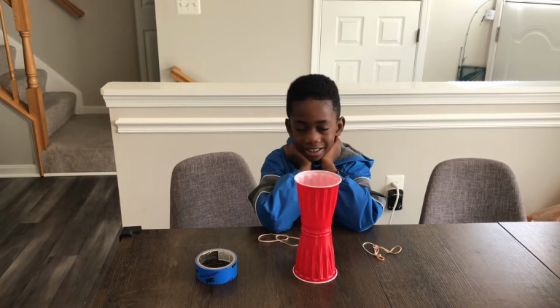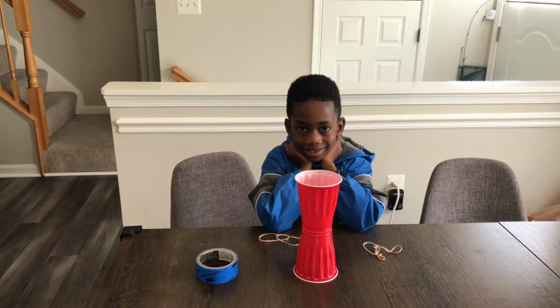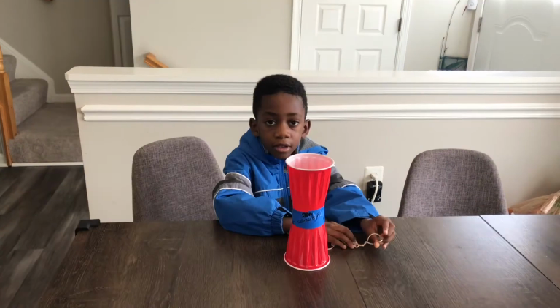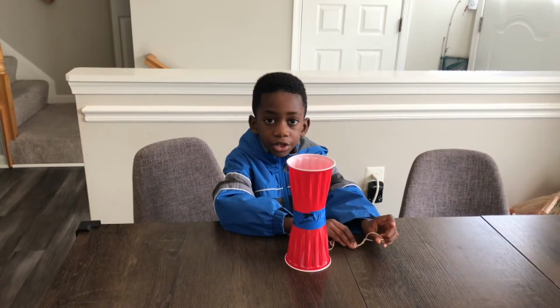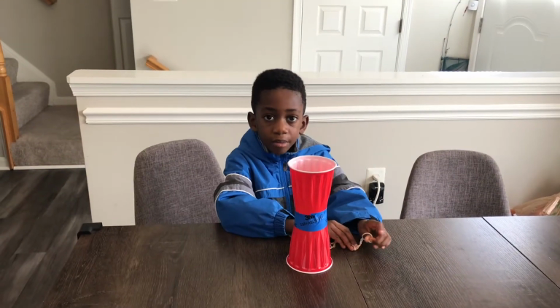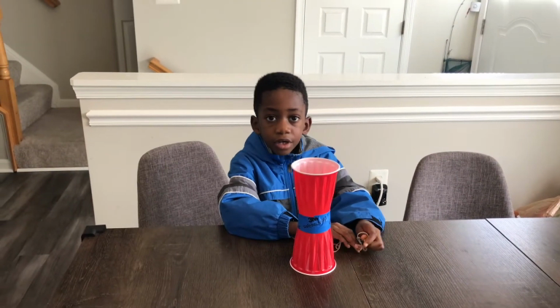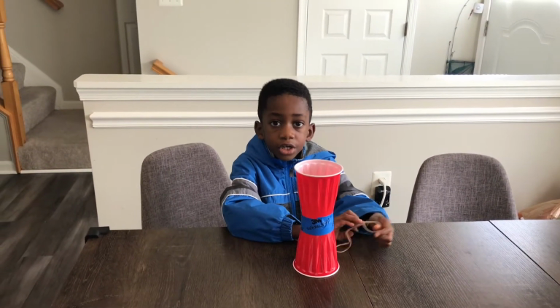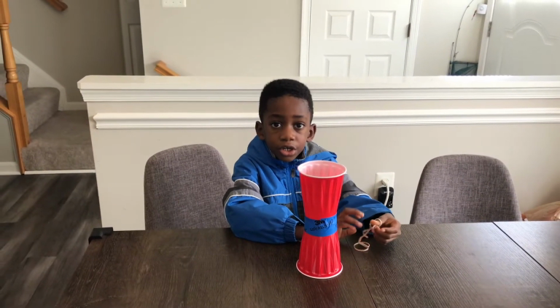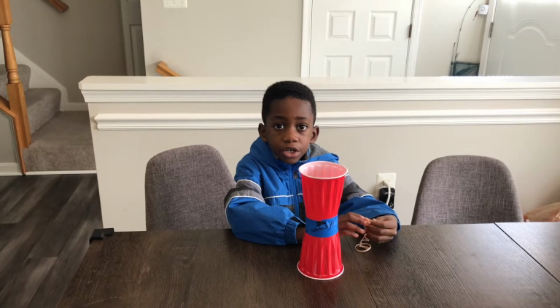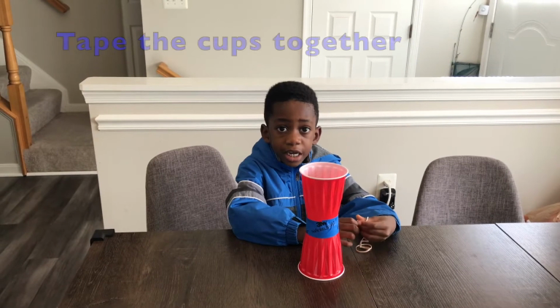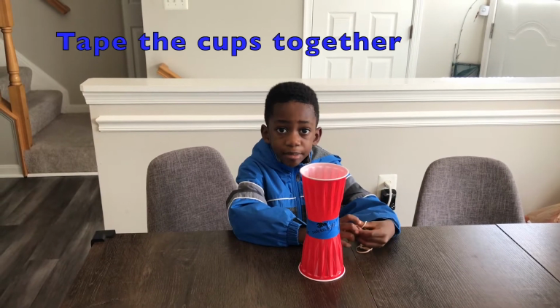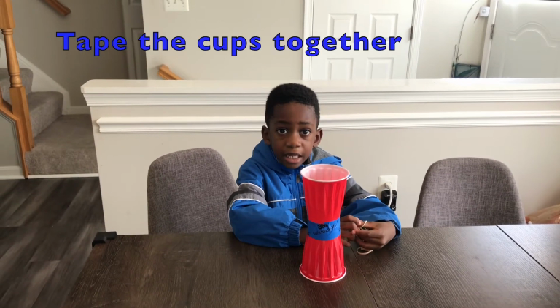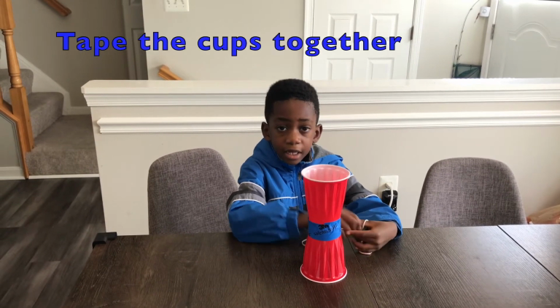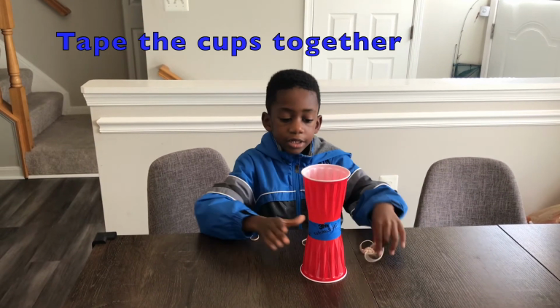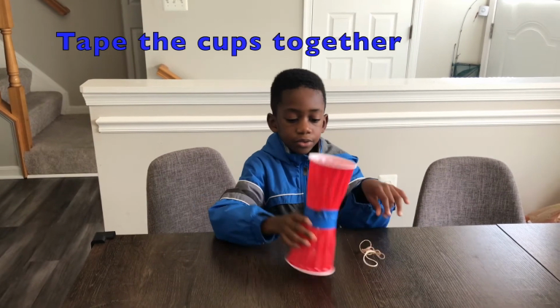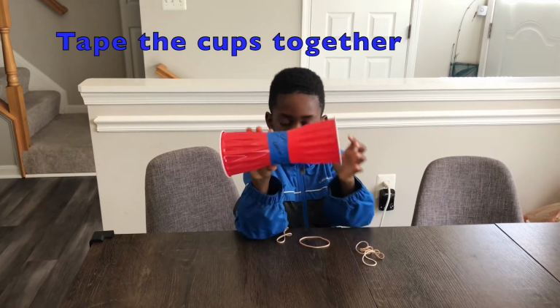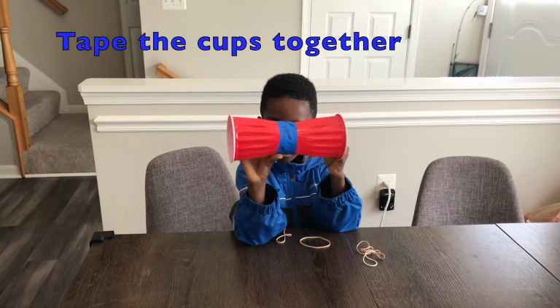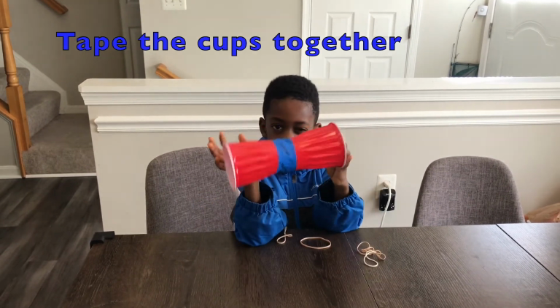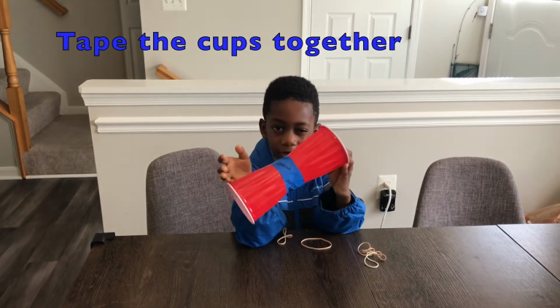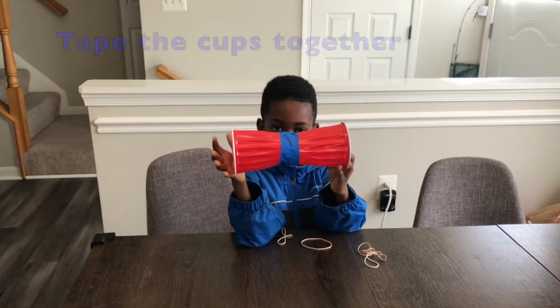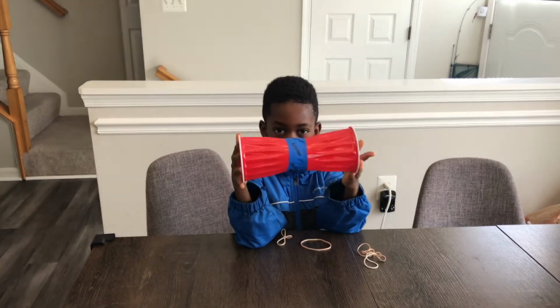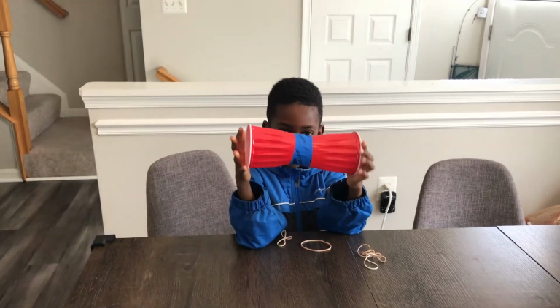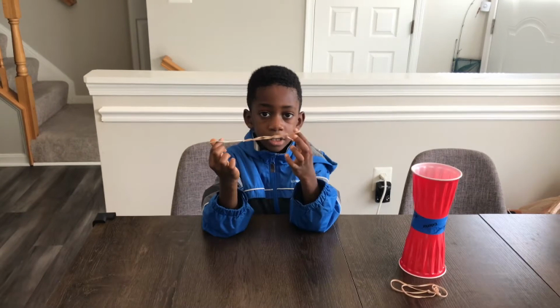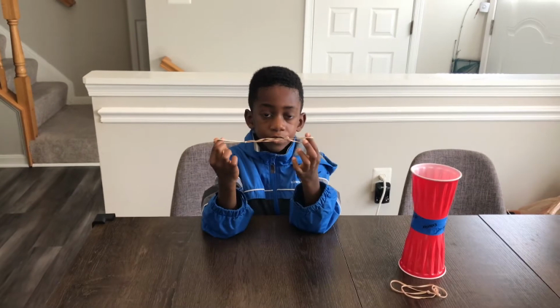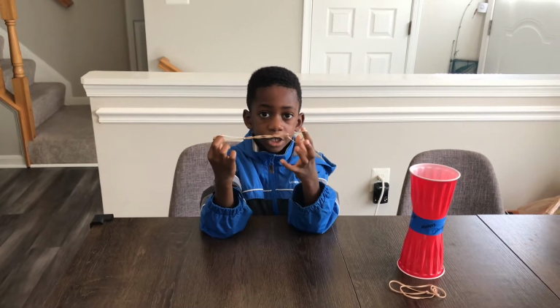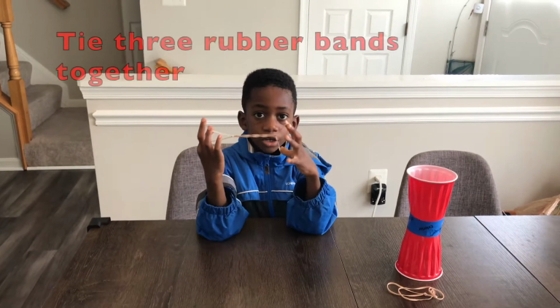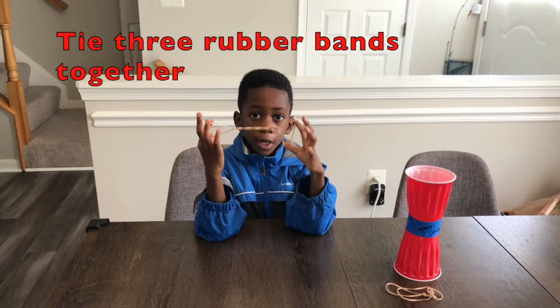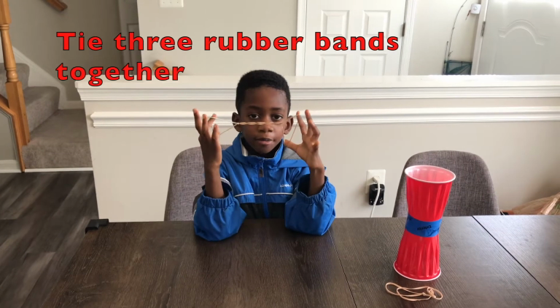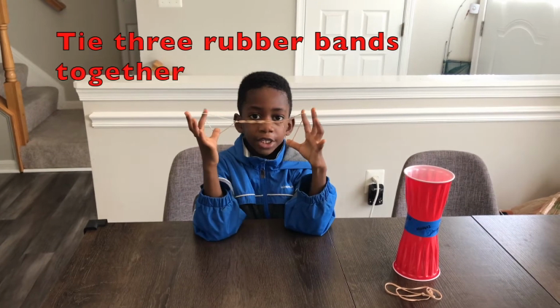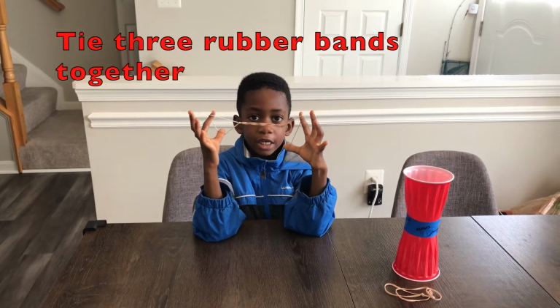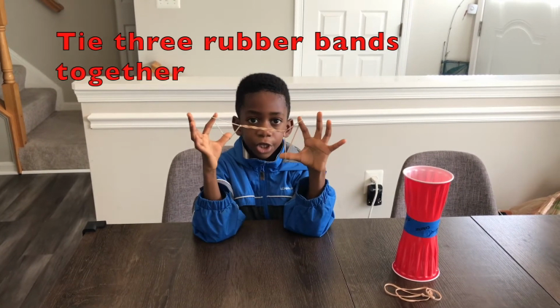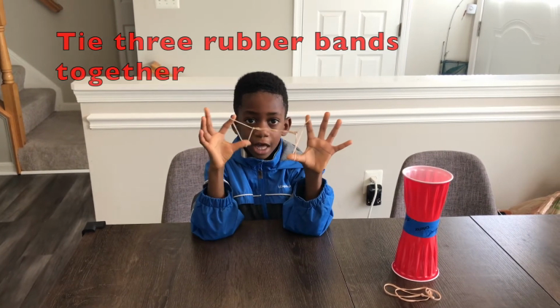Done. Next step is to tape them together like this. Next, we're going to tie three rubber bands together, and we'll show you that.